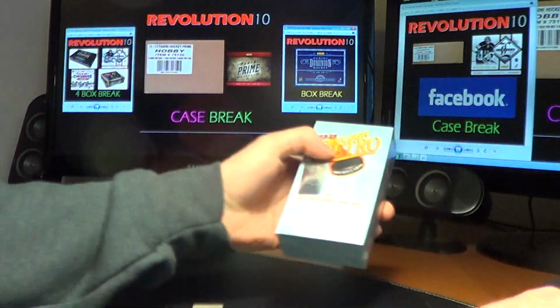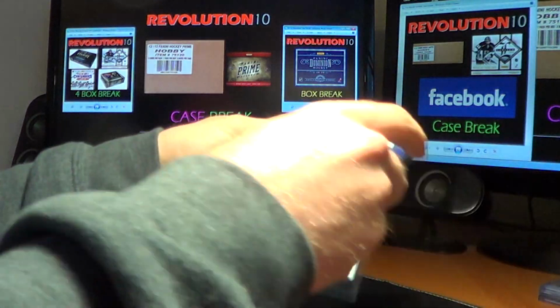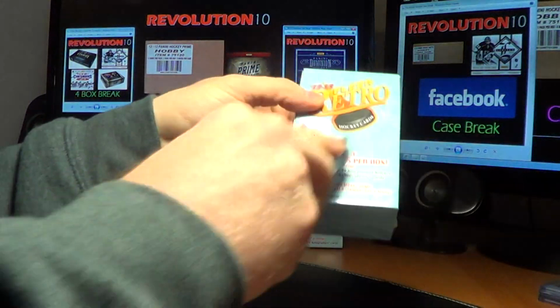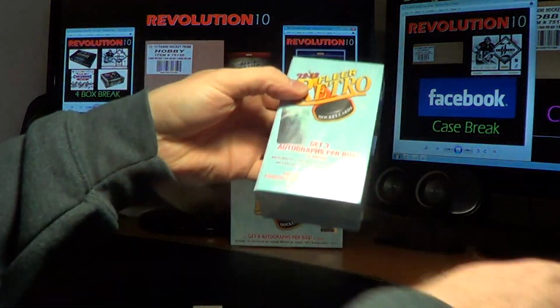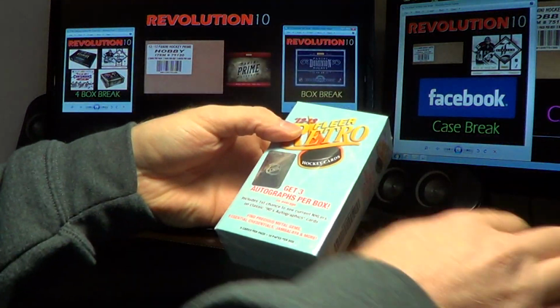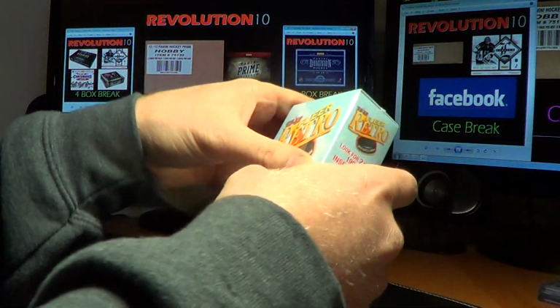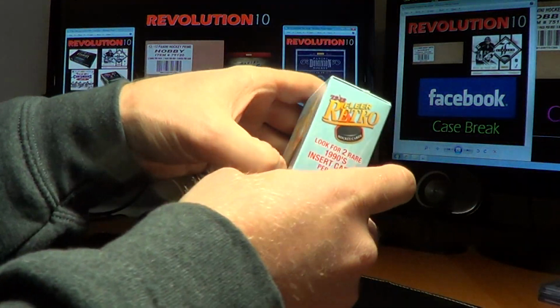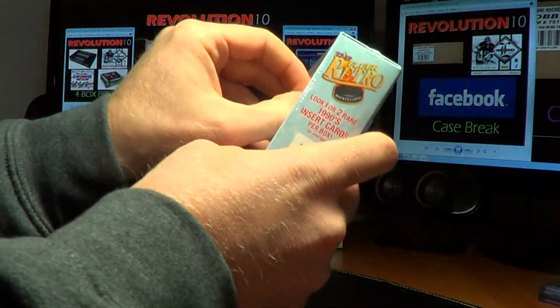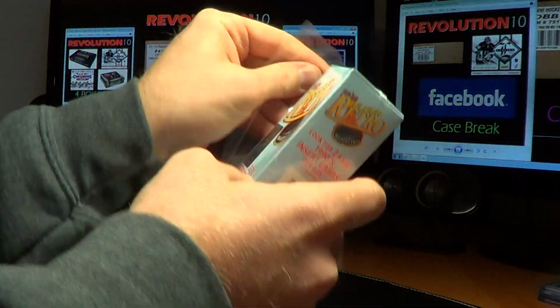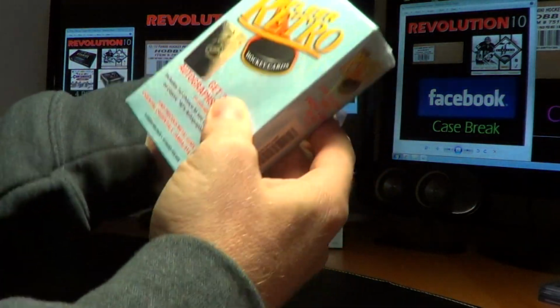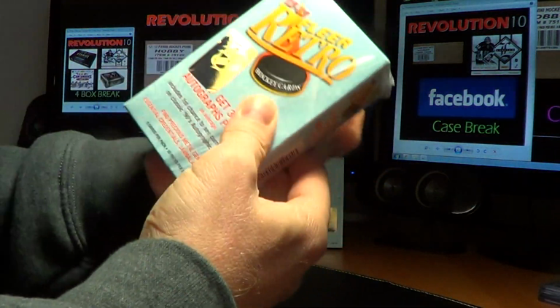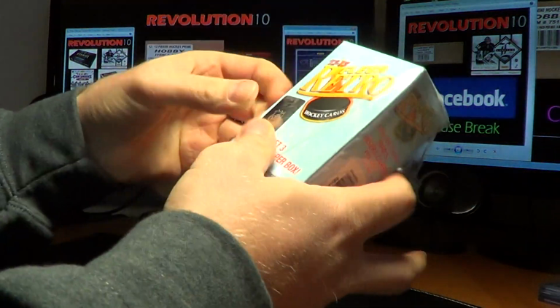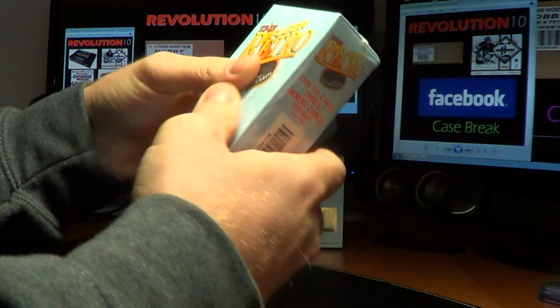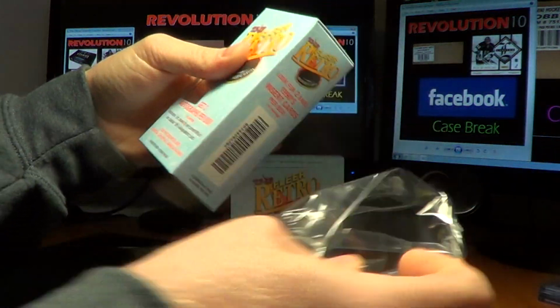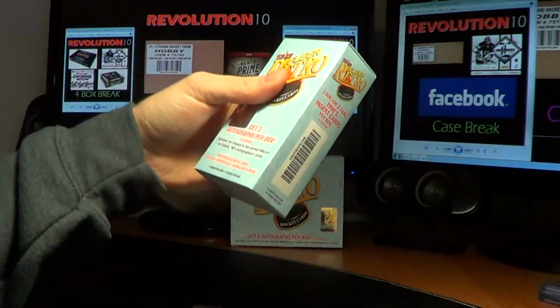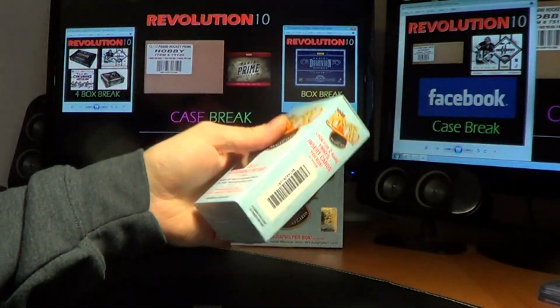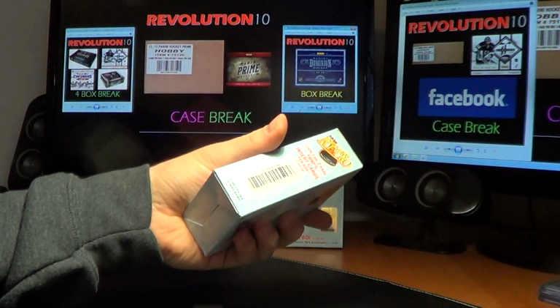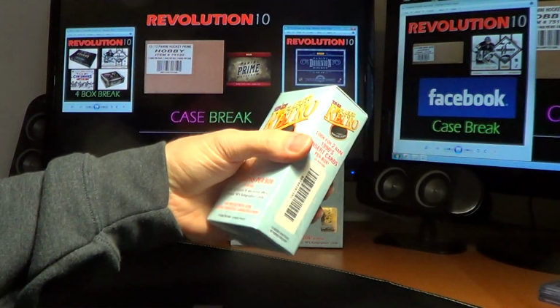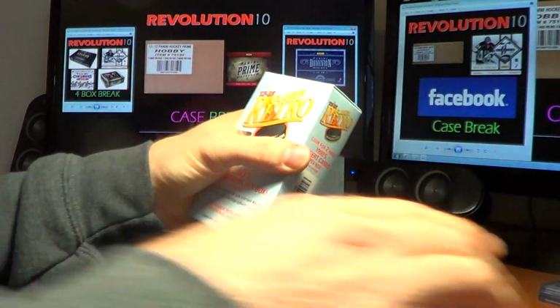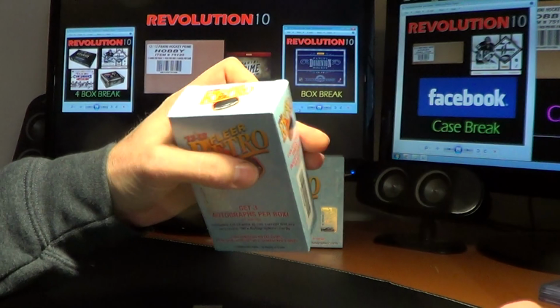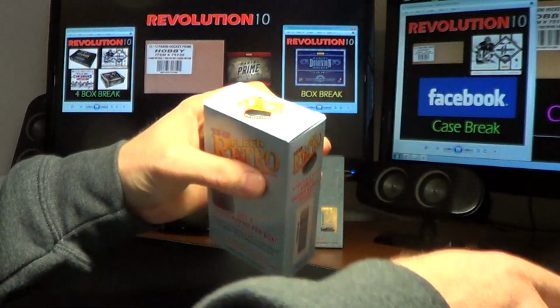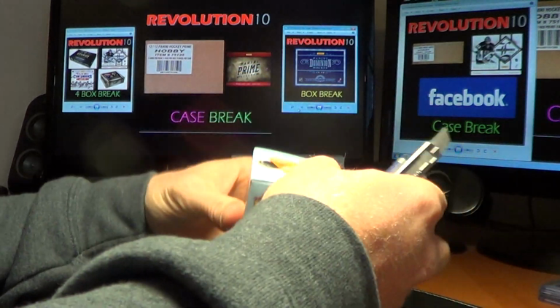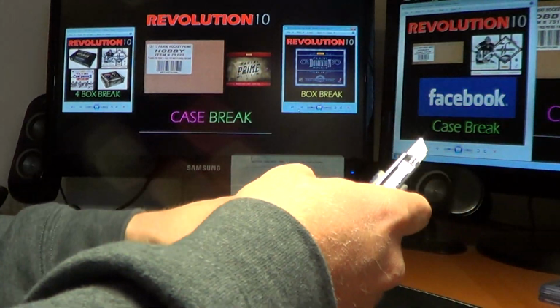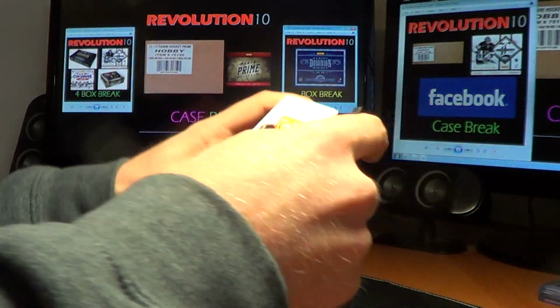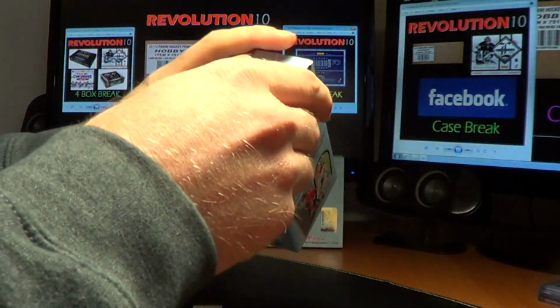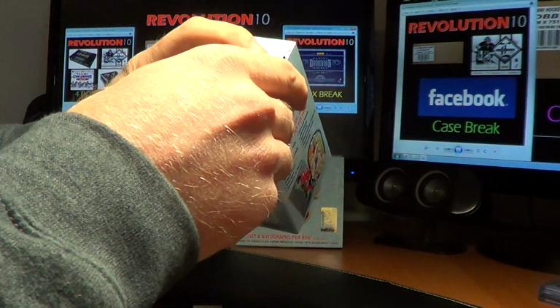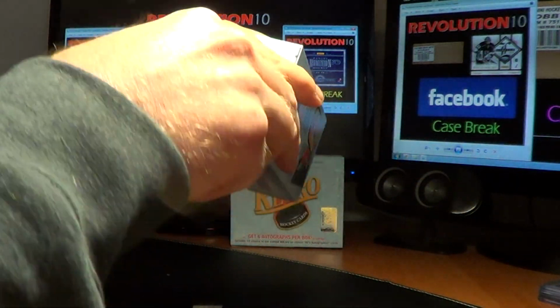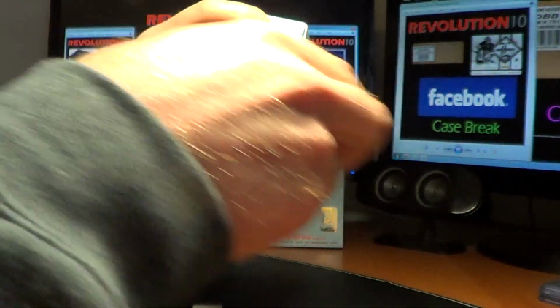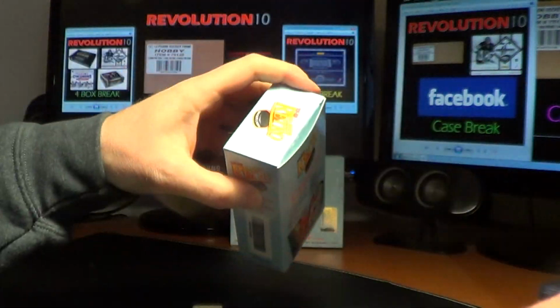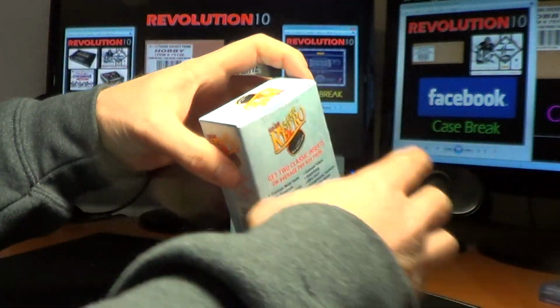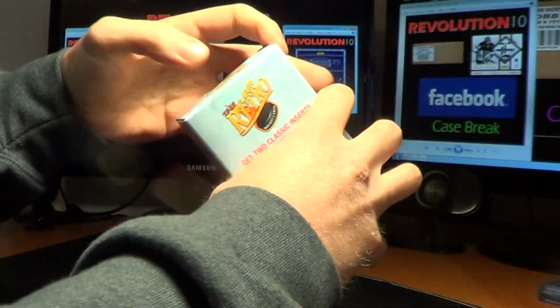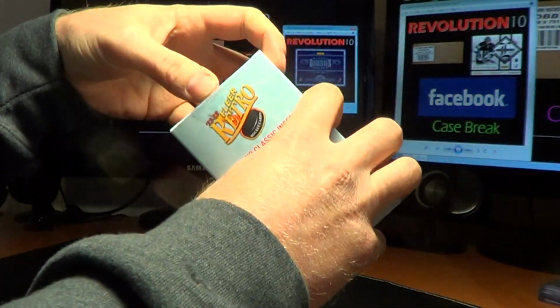Let's do the second one — ten more packs, three more autos. Hopefully some more good stuff.